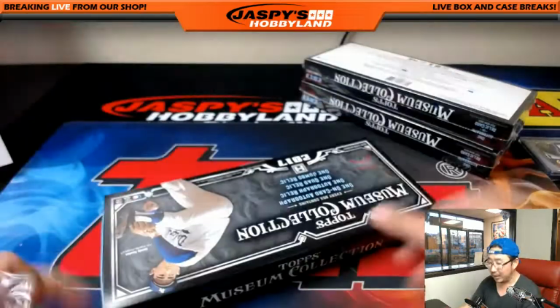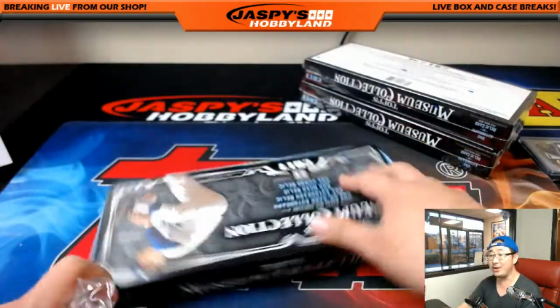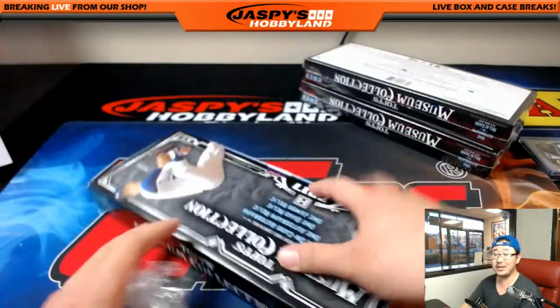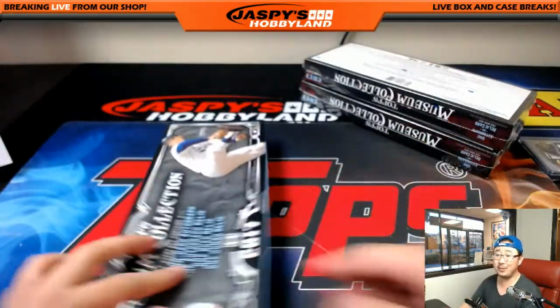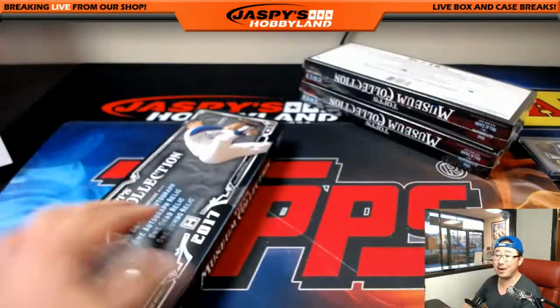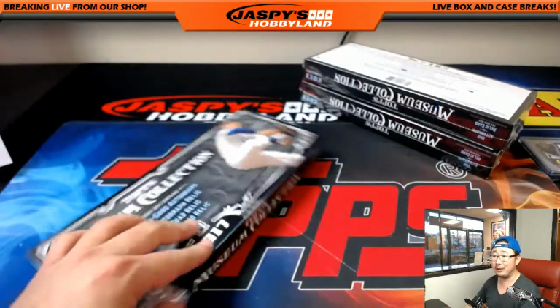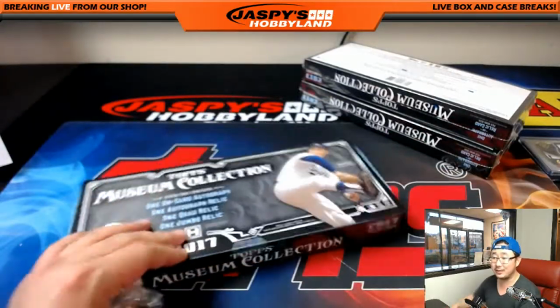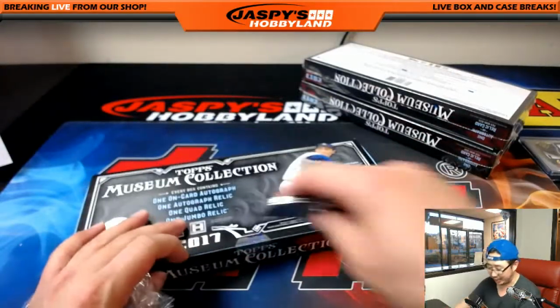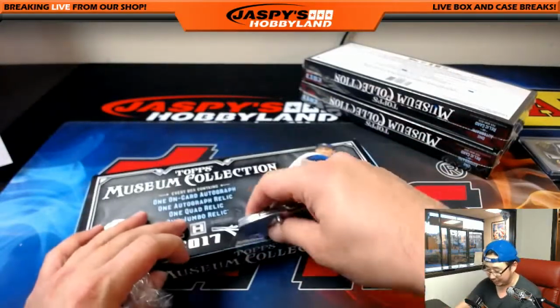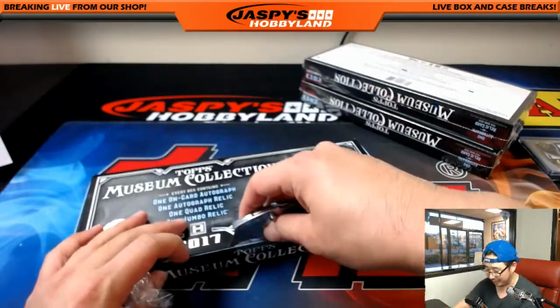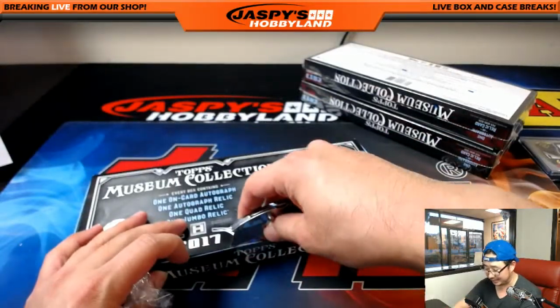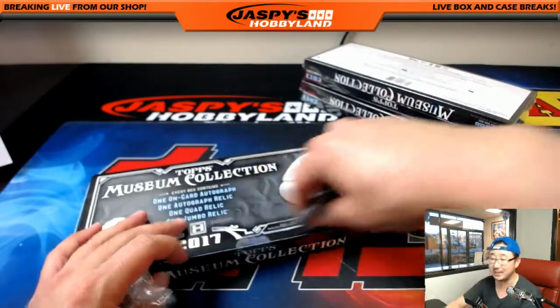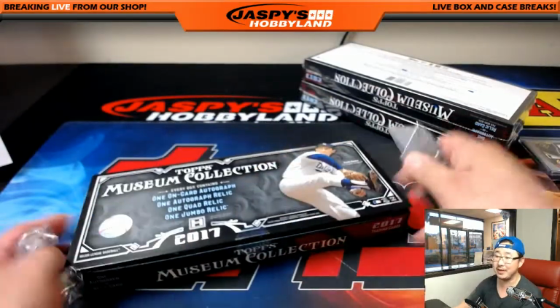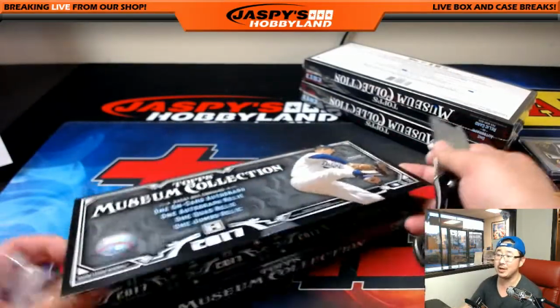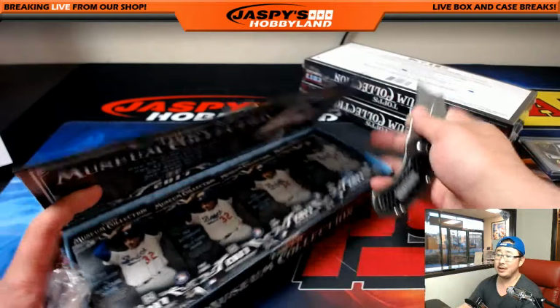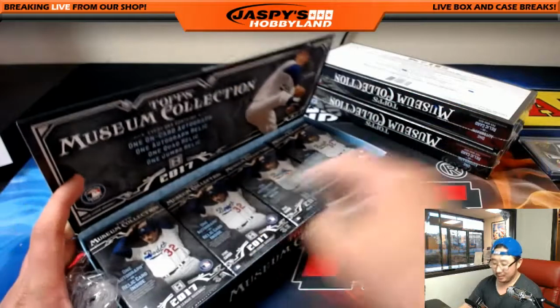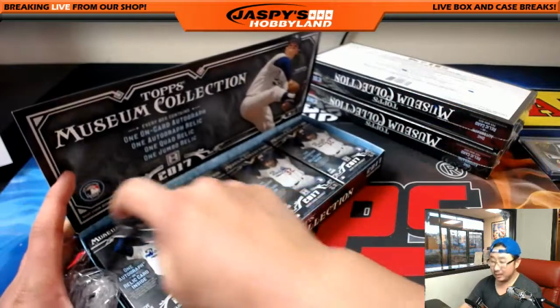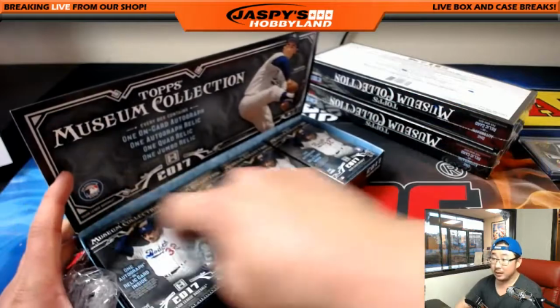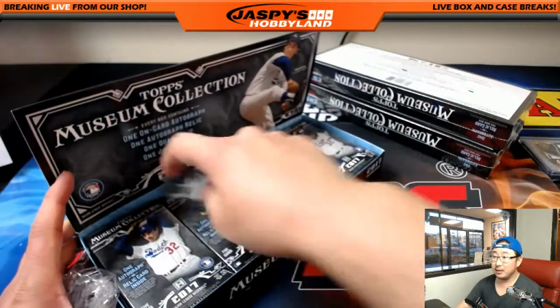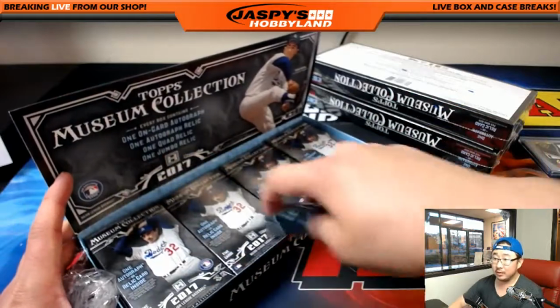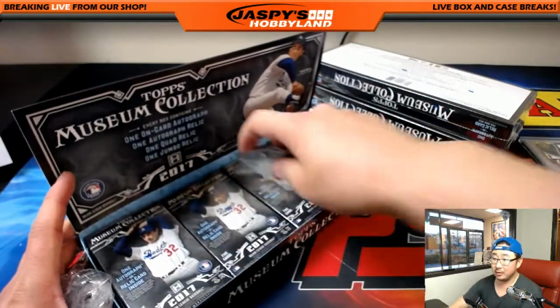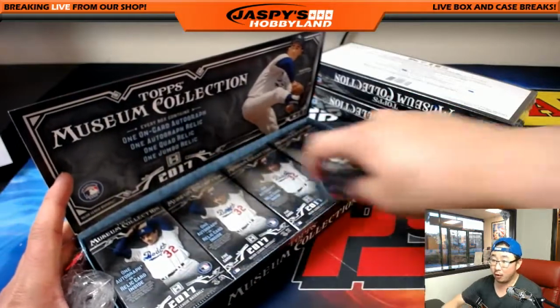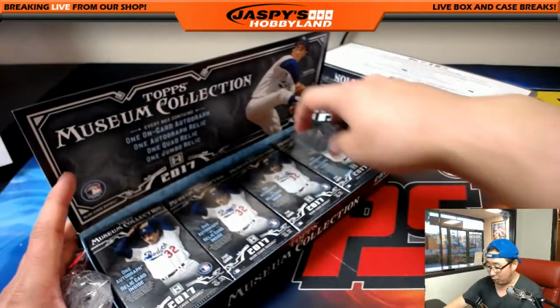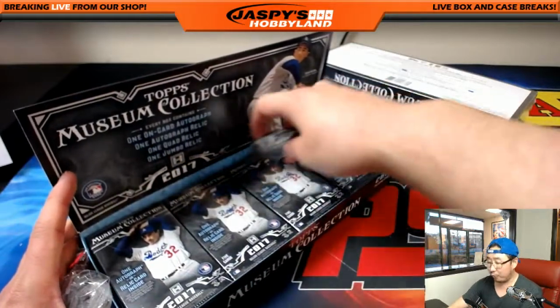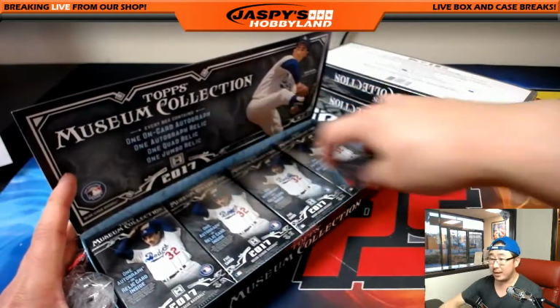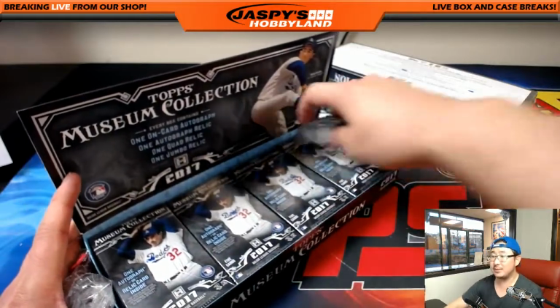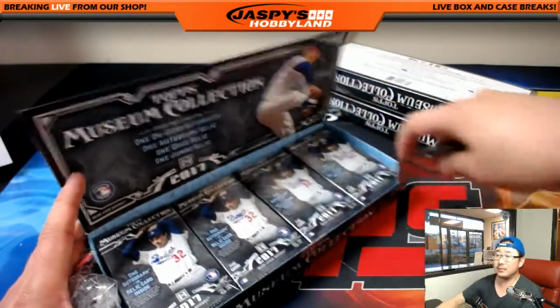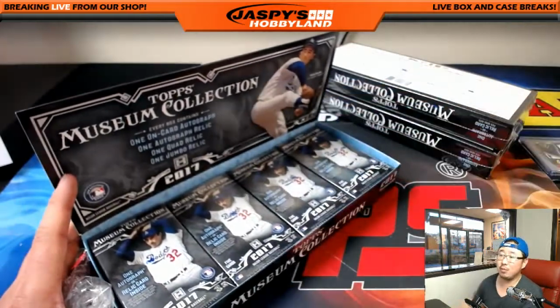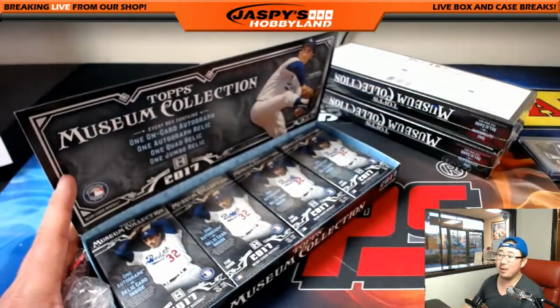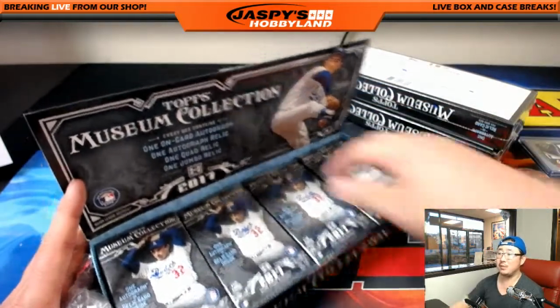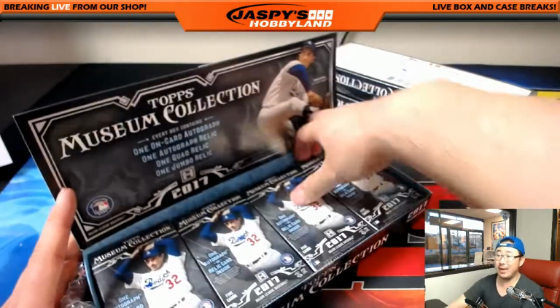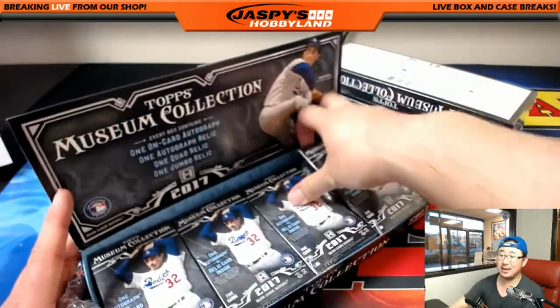Yeah, Jason told me that, Michael. Jason pulled a sweep last night — all four hits in one box were Red Sox.